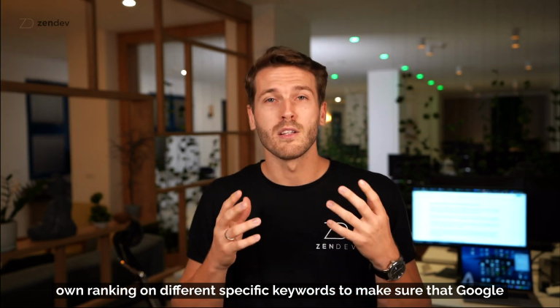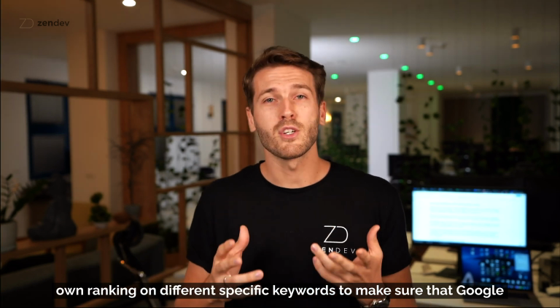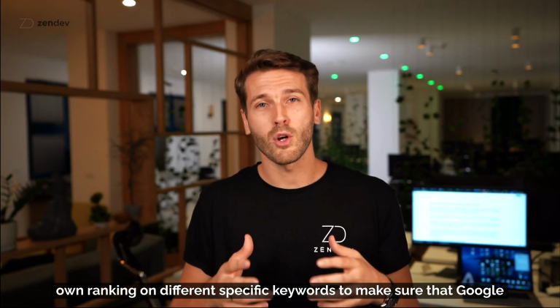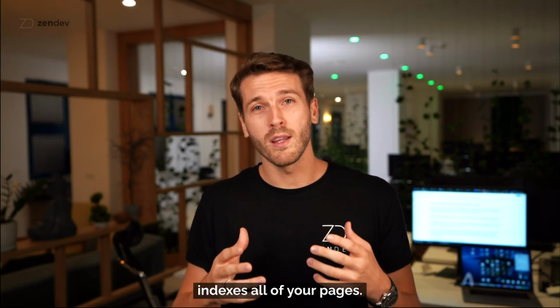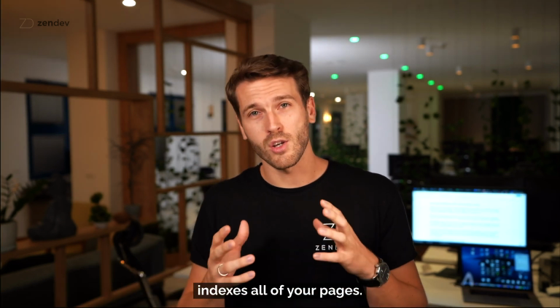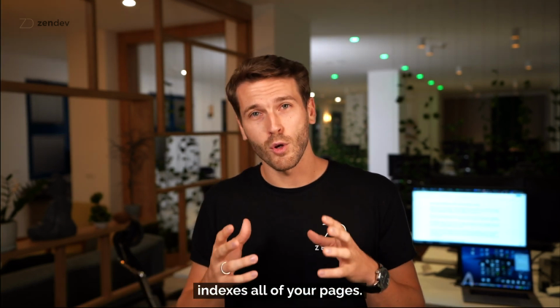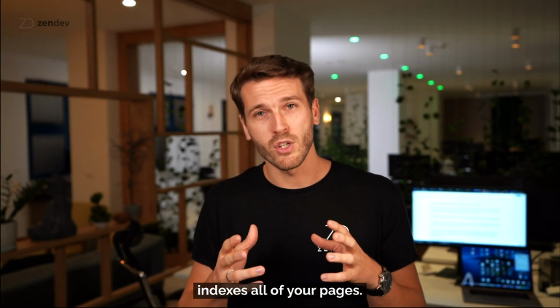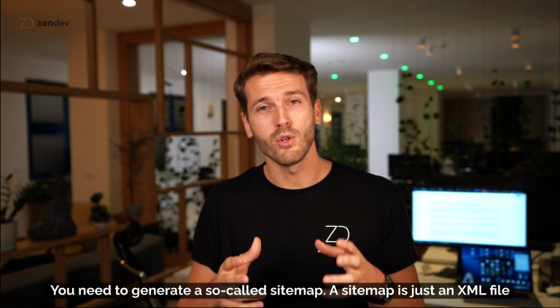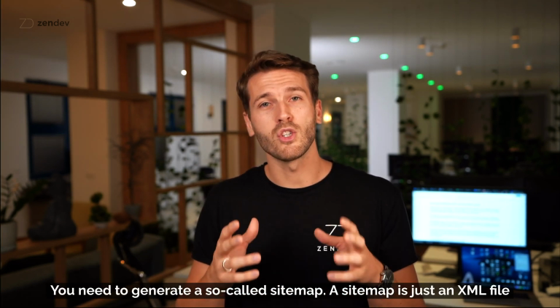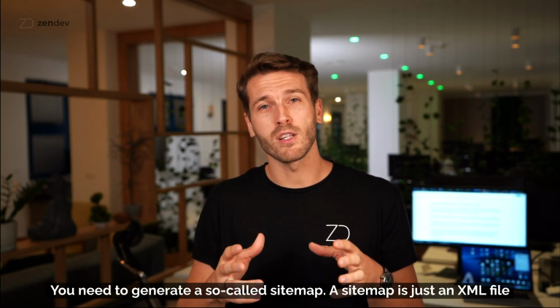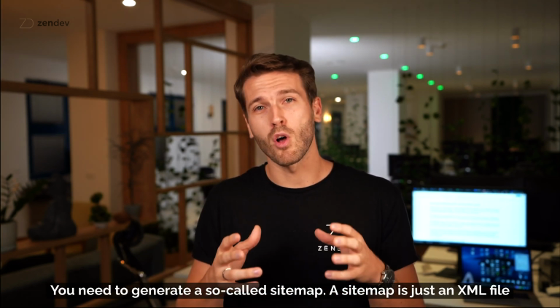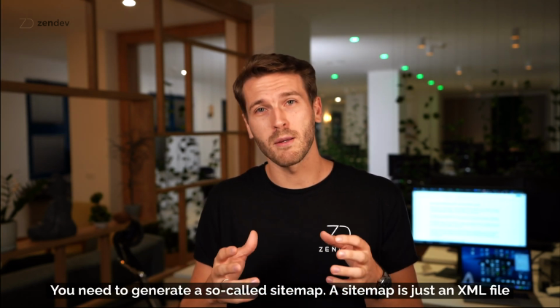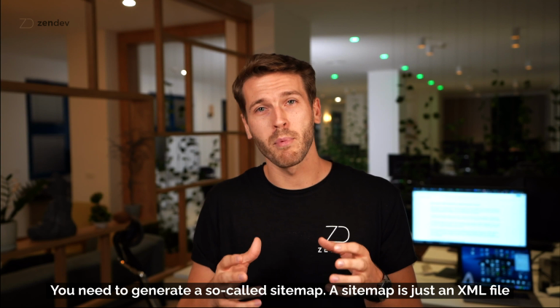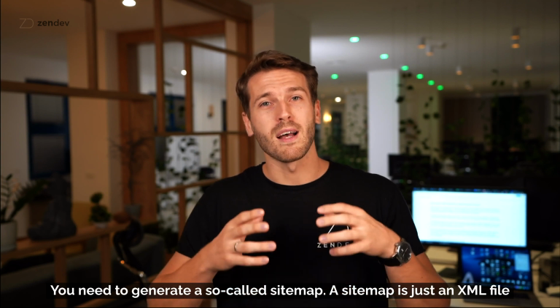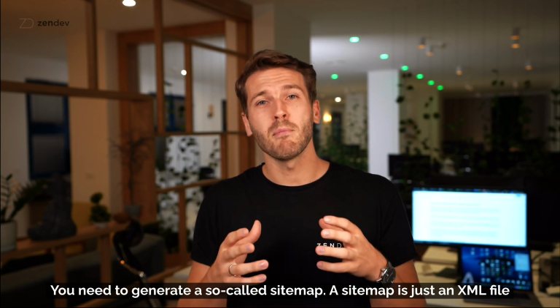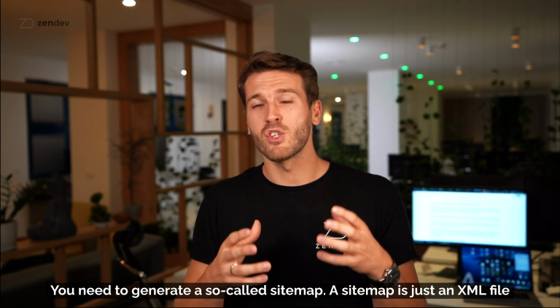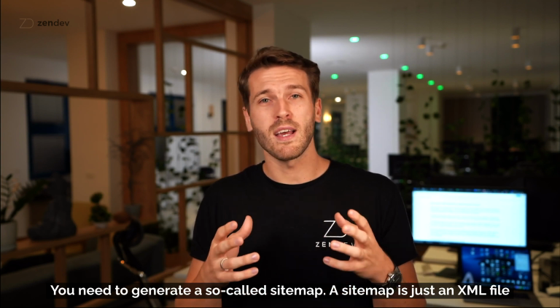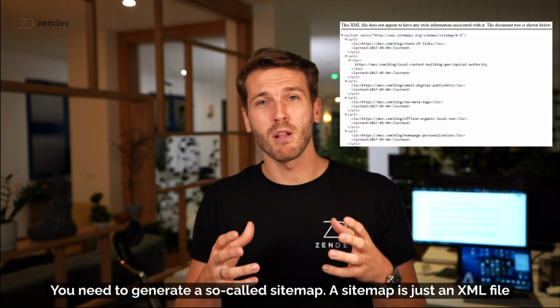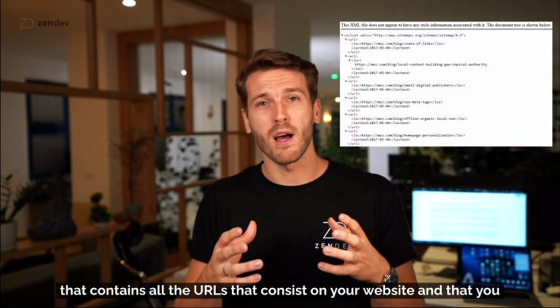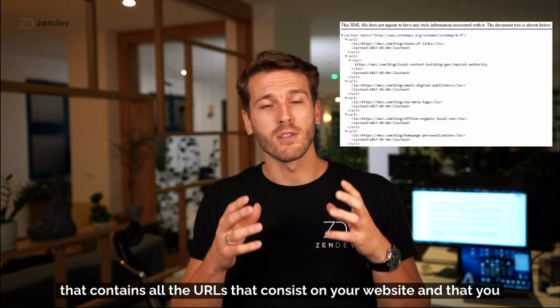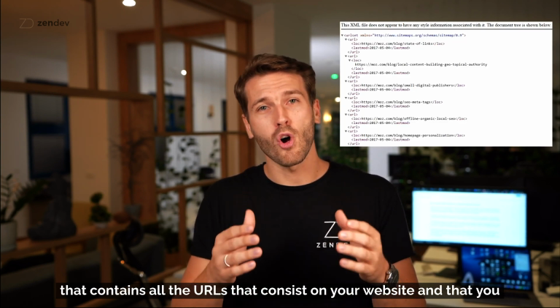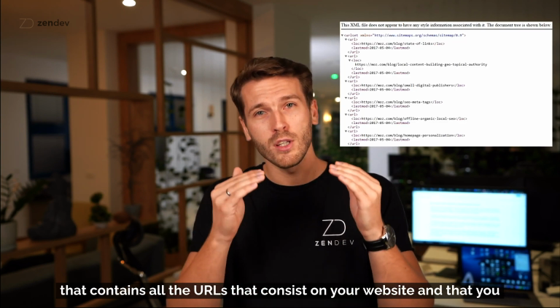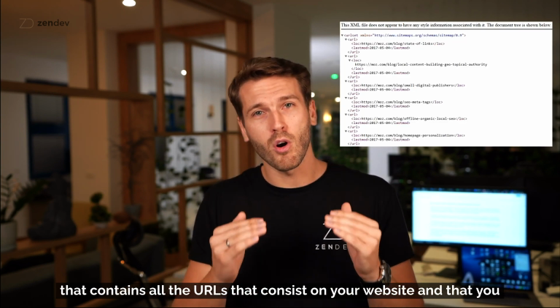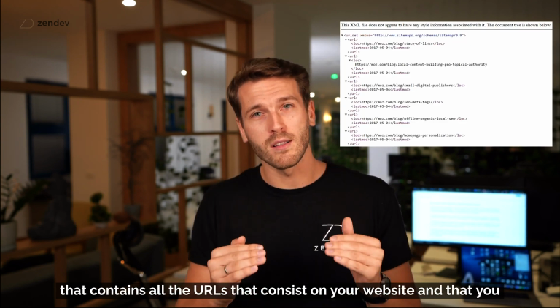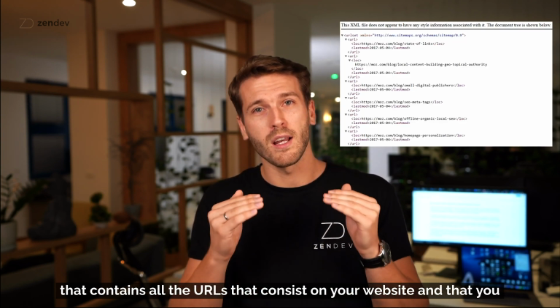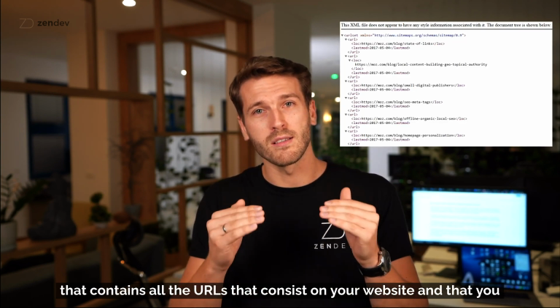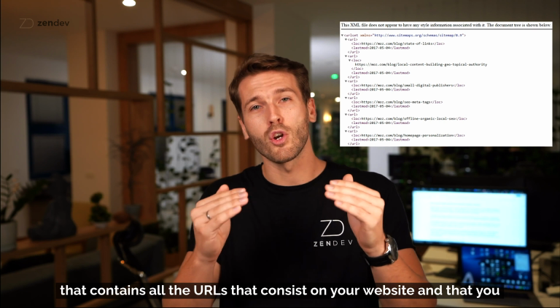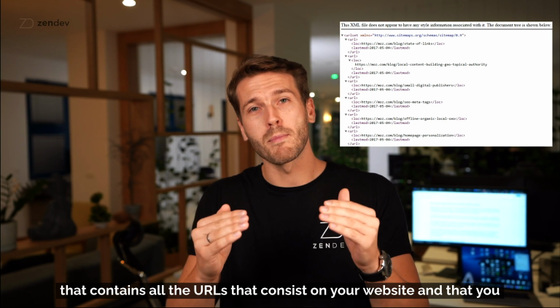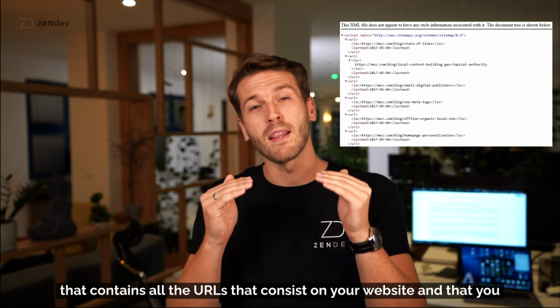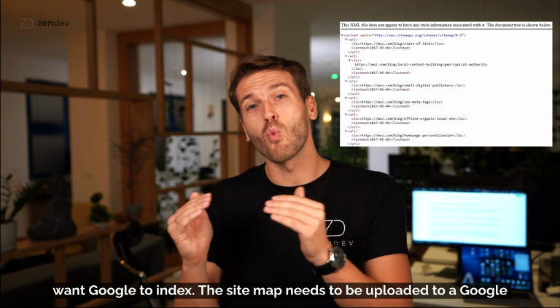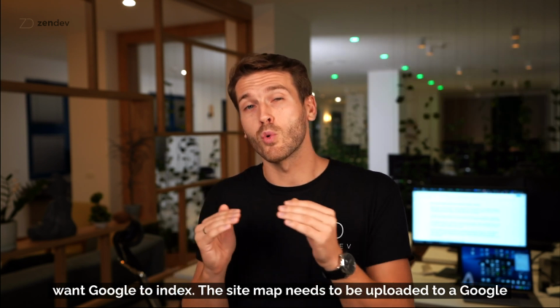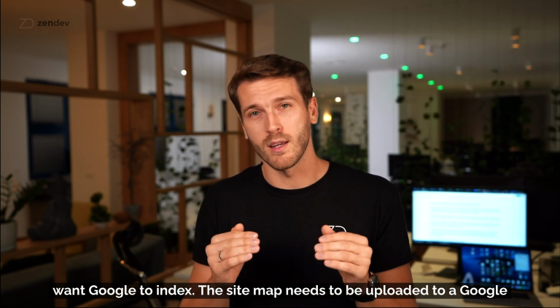To make sure that Google indexes all of your pages, you need to generate a so-called sitemap. A sitemap is just an XML file that contains all the URLs on your website that you want Google to index.